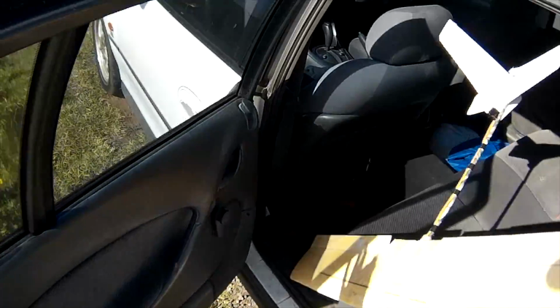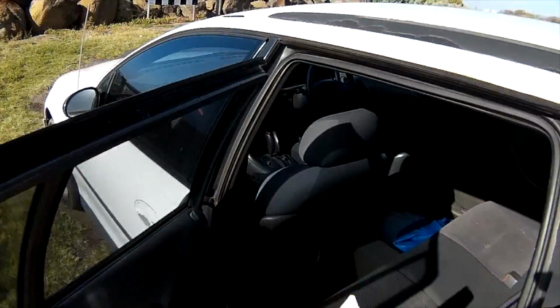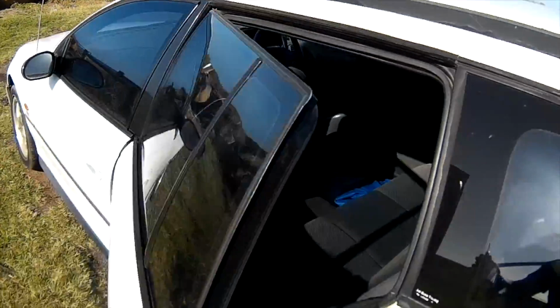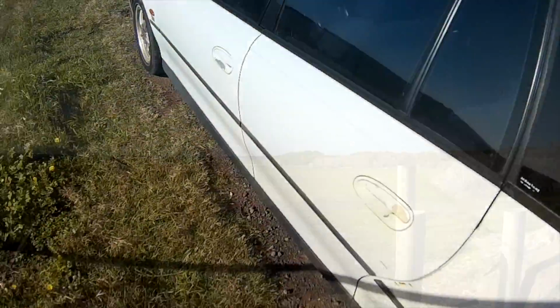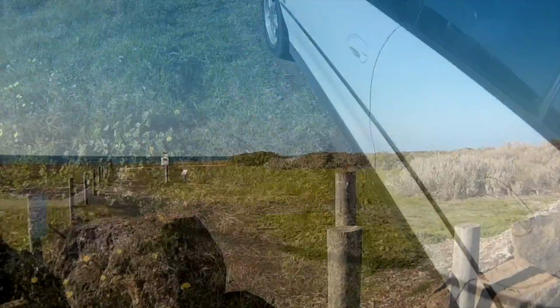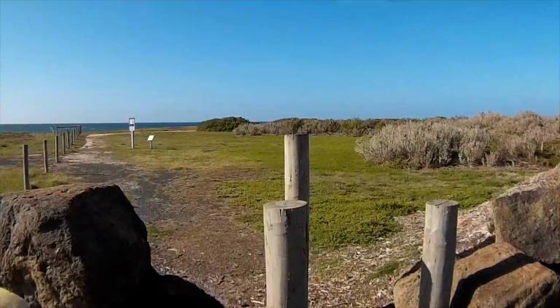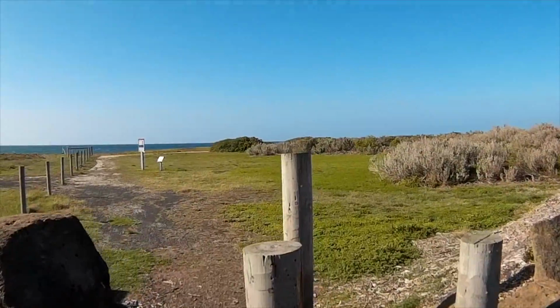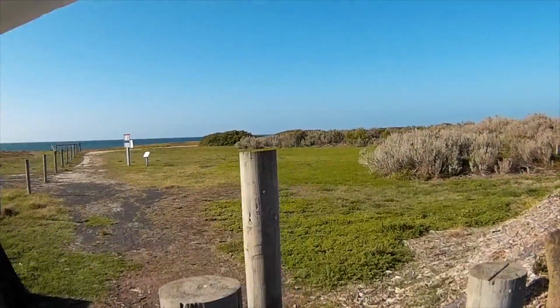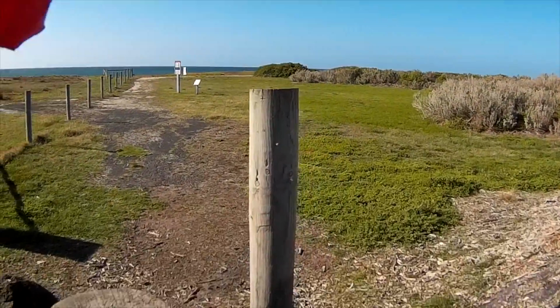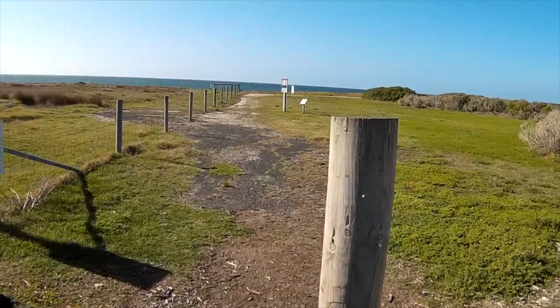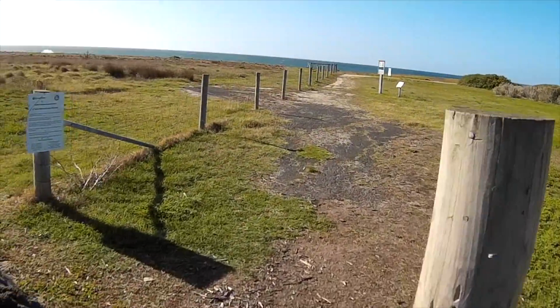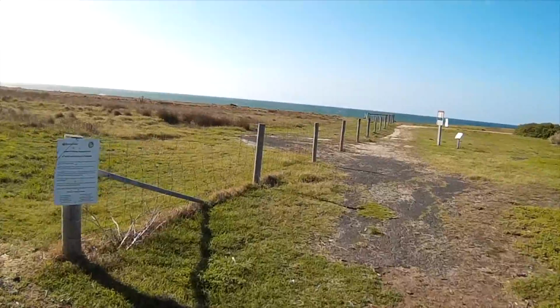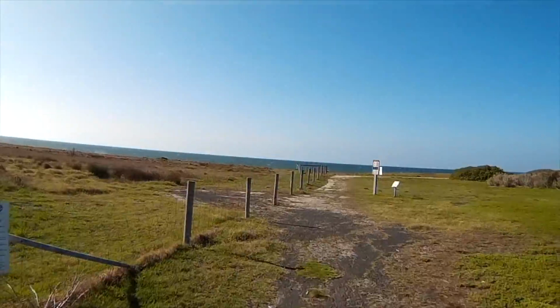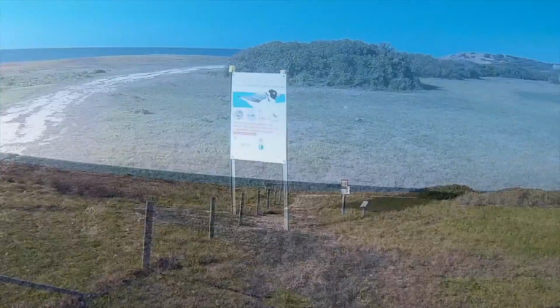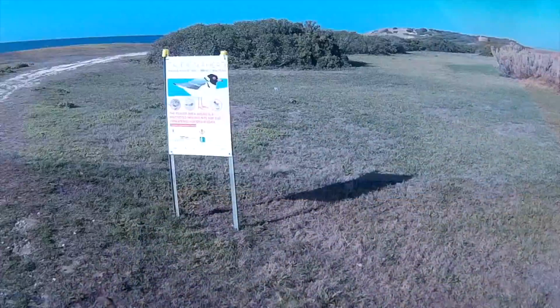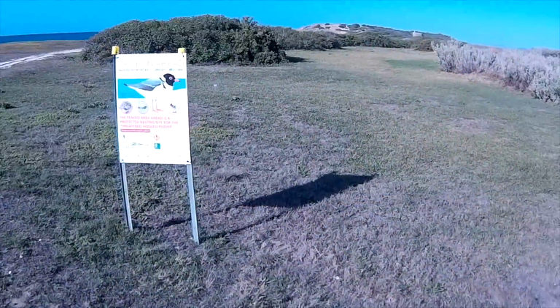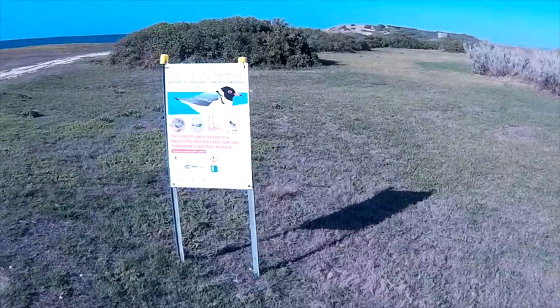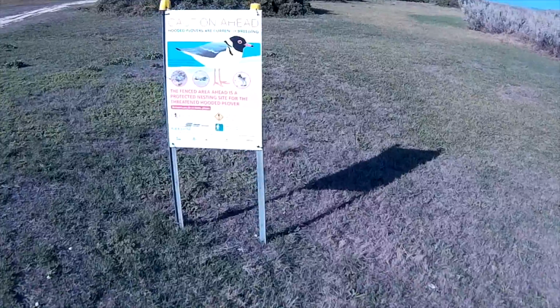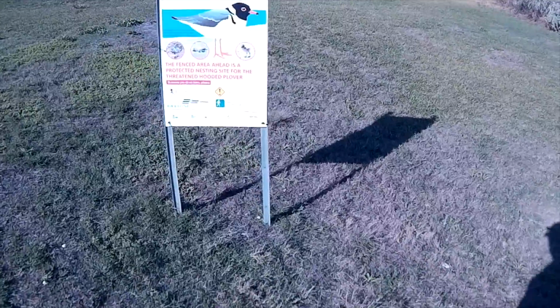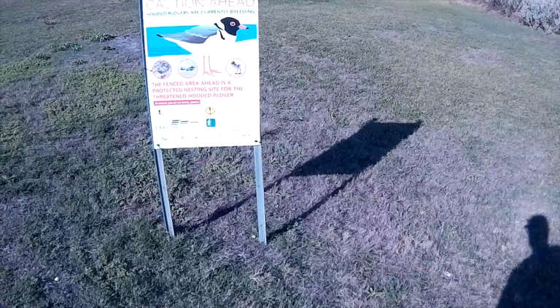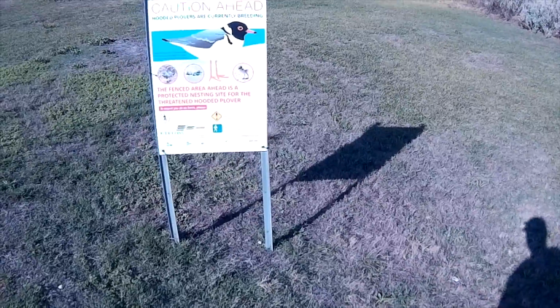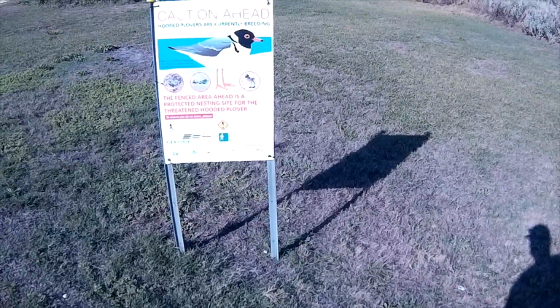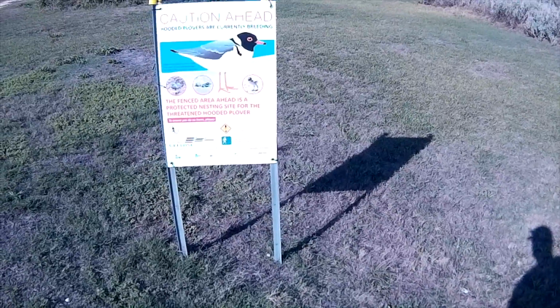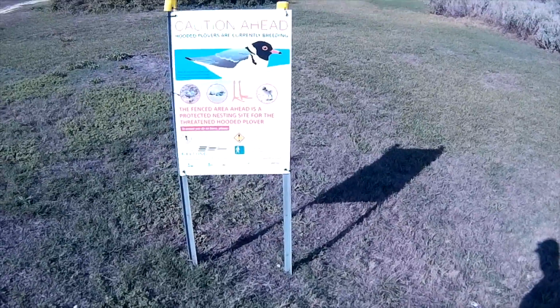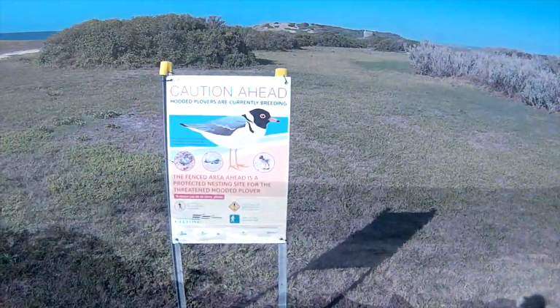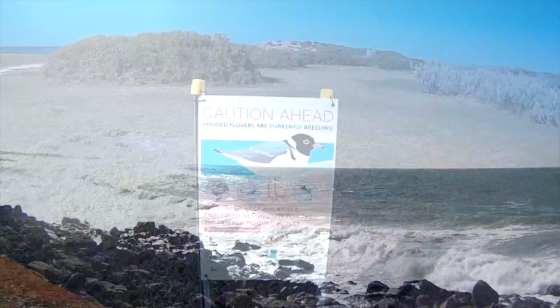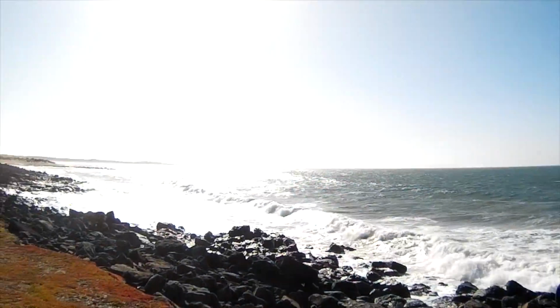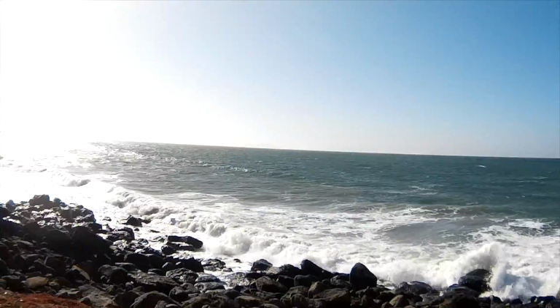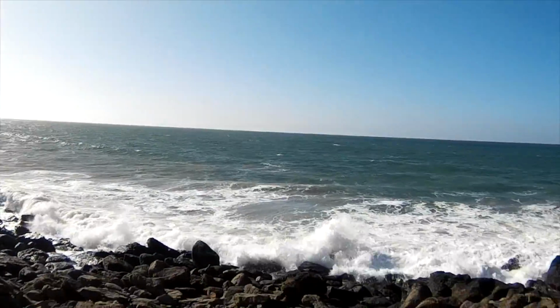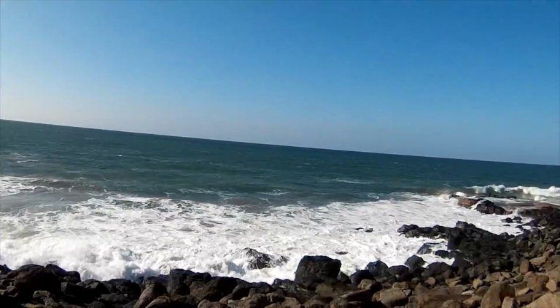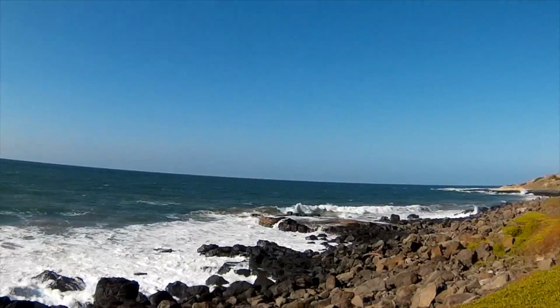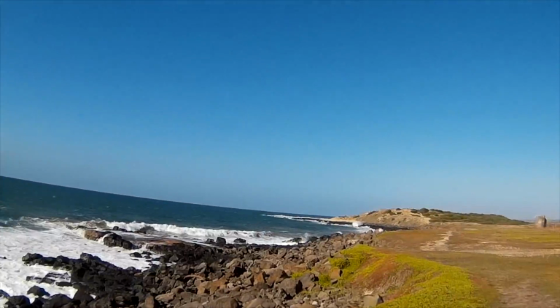Wind is southeasterly about 15 knots, so we're heading off to Black Rock near the water treatment plant — not a lot of people around here. There are often nesting hooded plovers, which are very rare and endangered, so you have to avoid those areas of the beach.